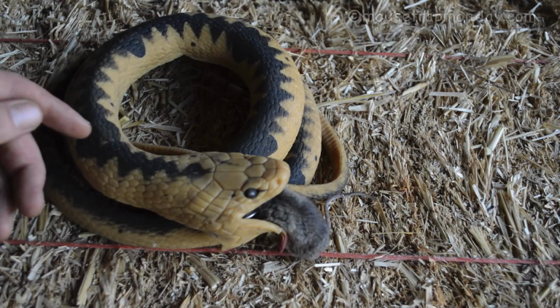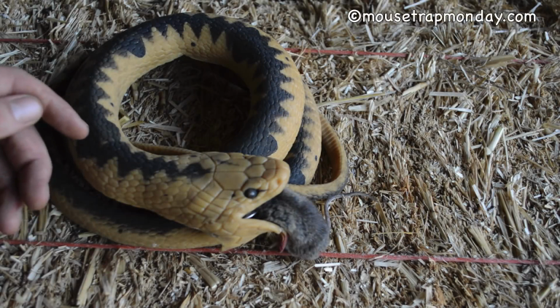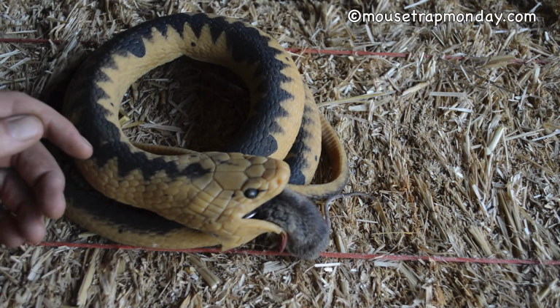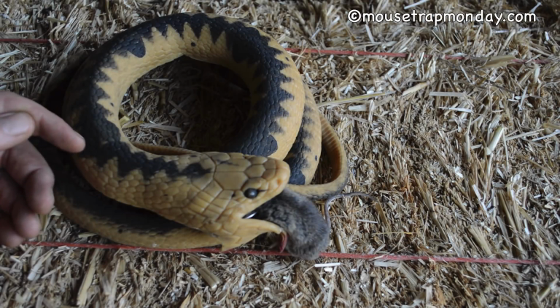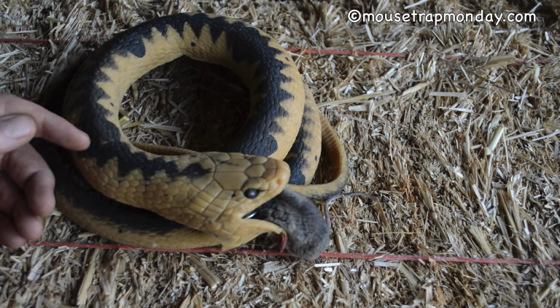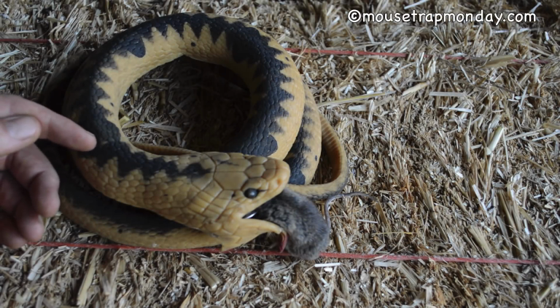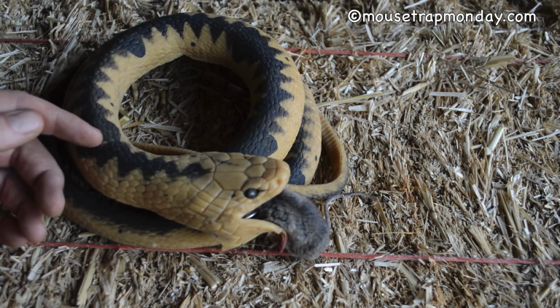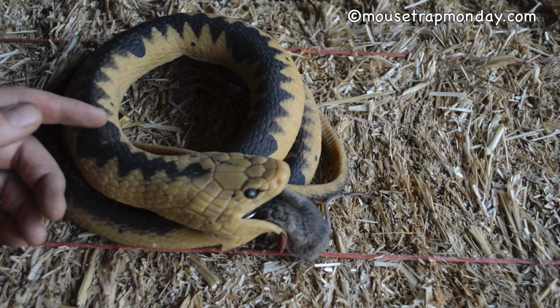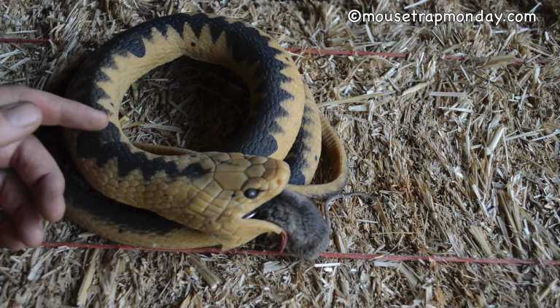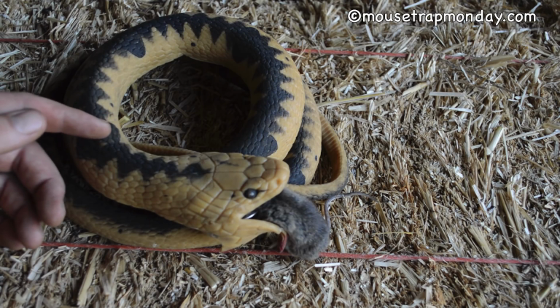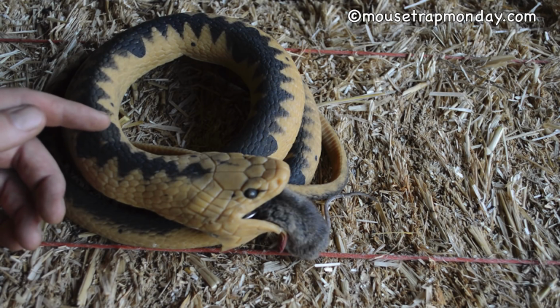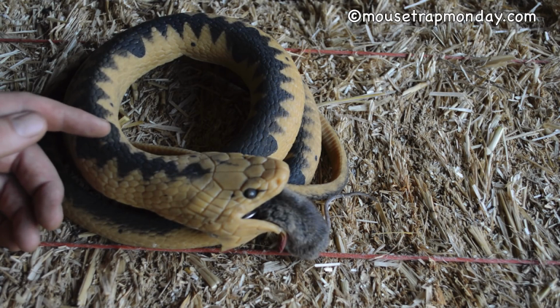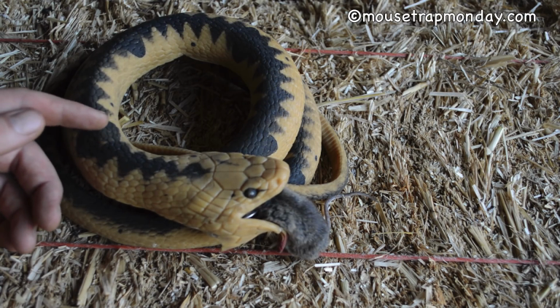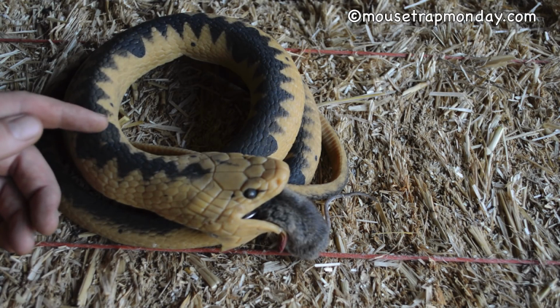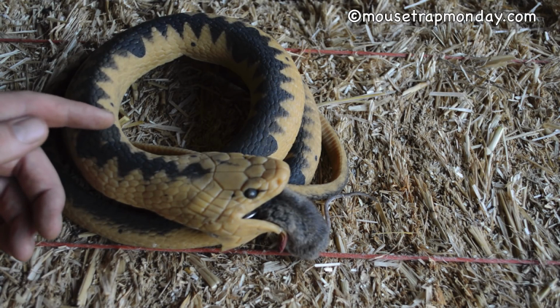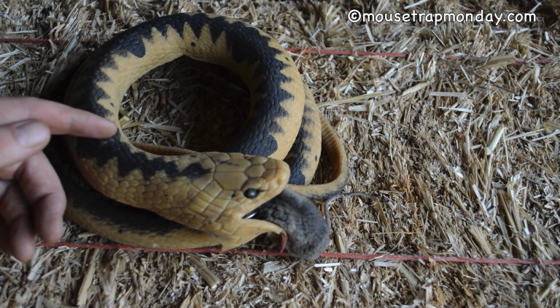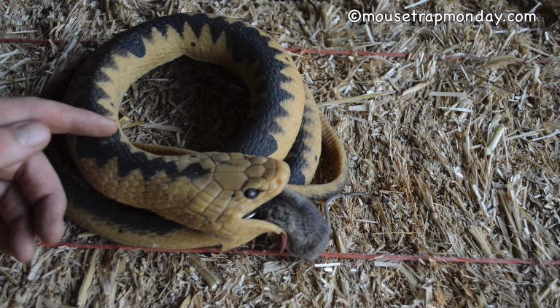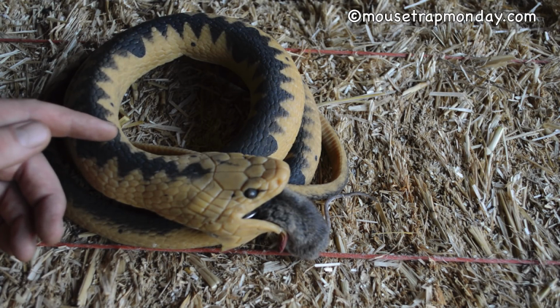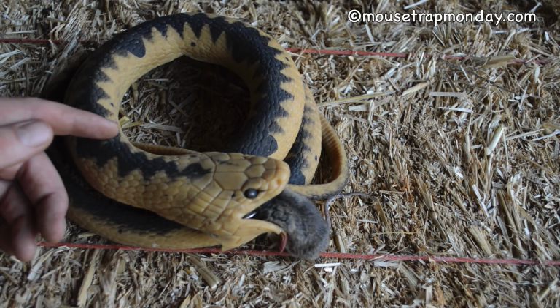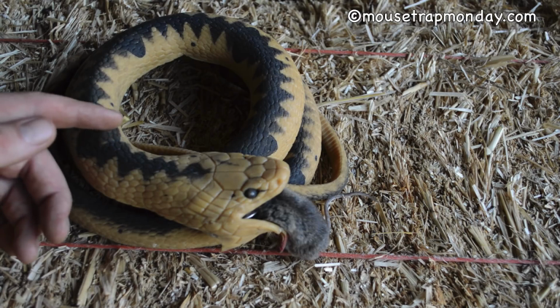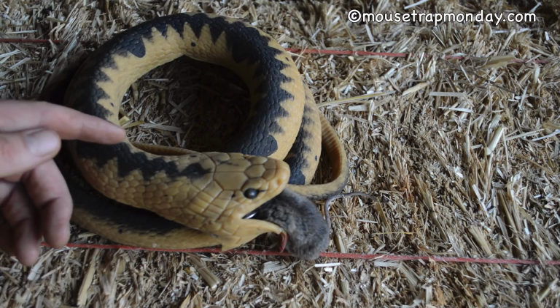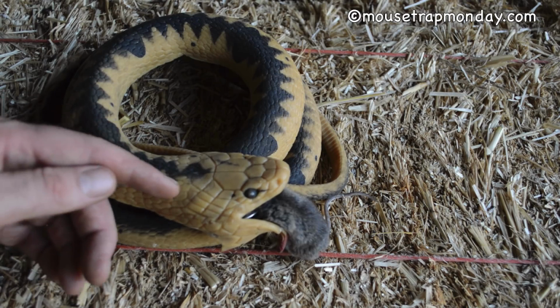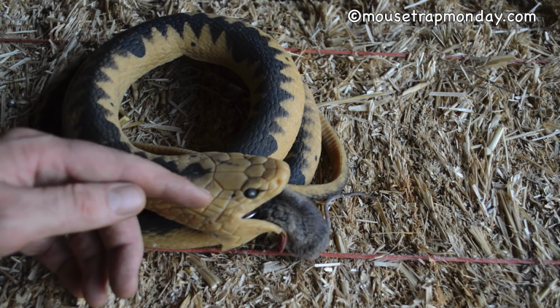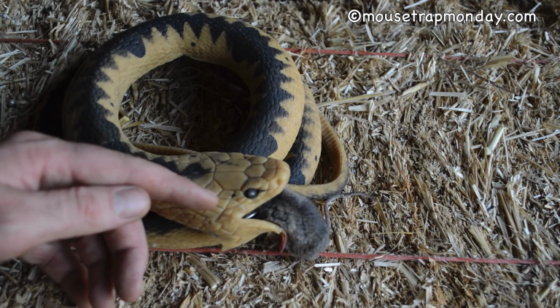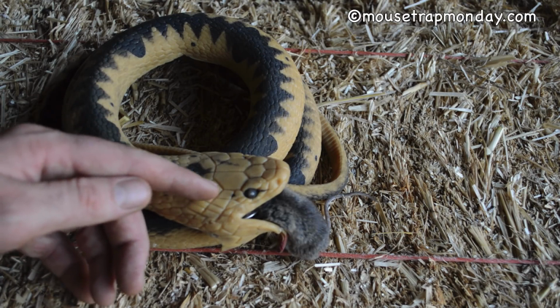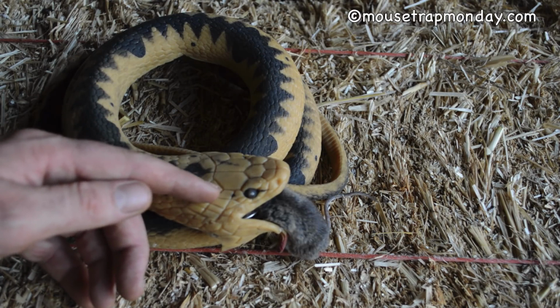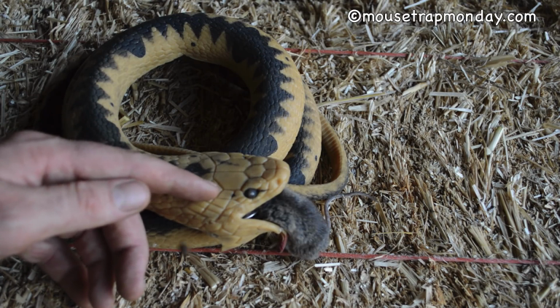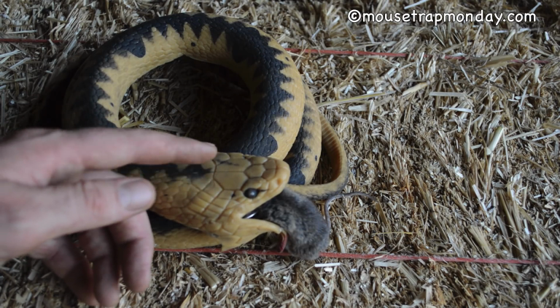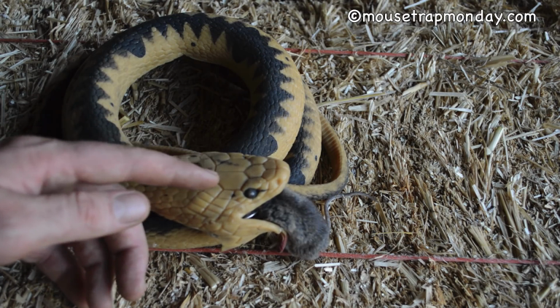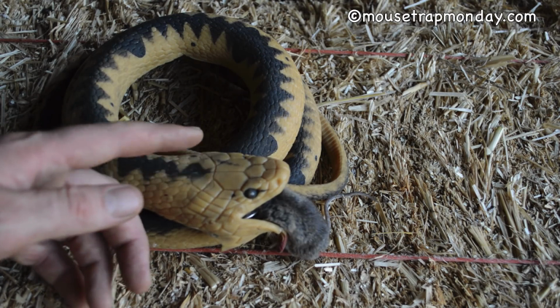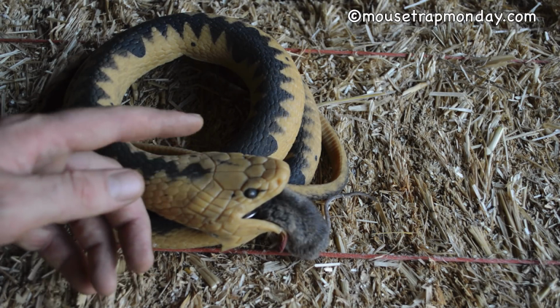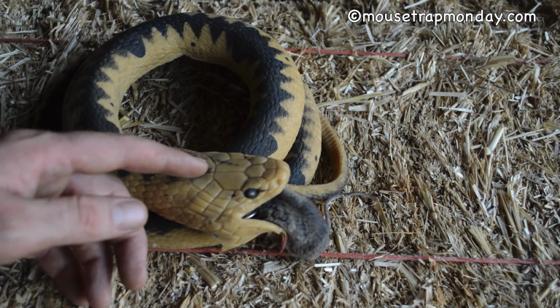This clearly answers the question for me of whether mice would consider a rubber snake a predator and avoid it — they don't seem to mind at all. They didn't think of it as a threat. They came right into the mouth, climbed in there to get the bait, and that trap went off and caught them.